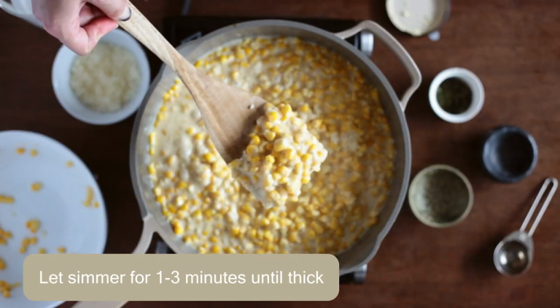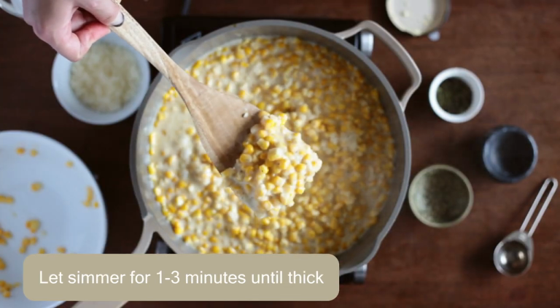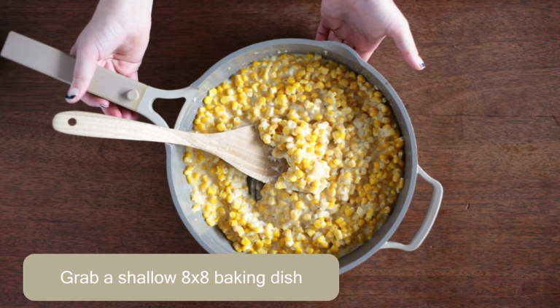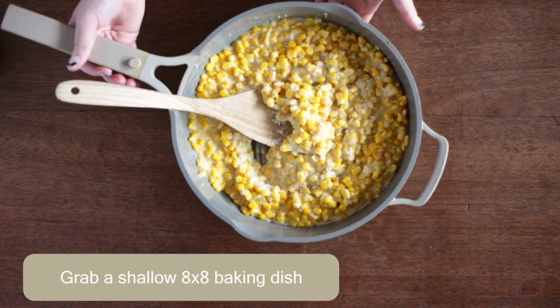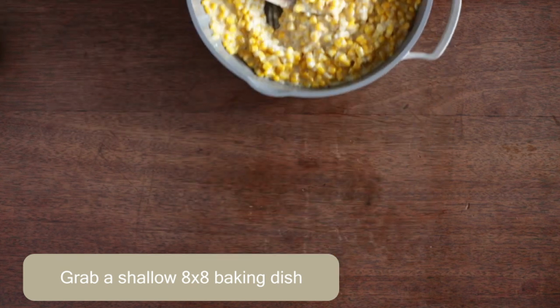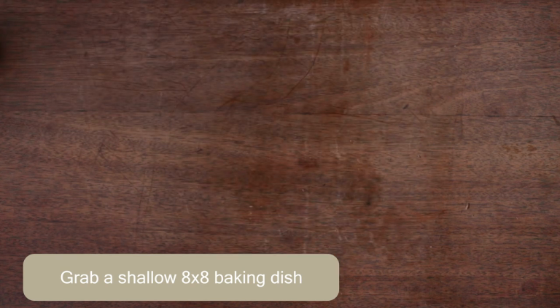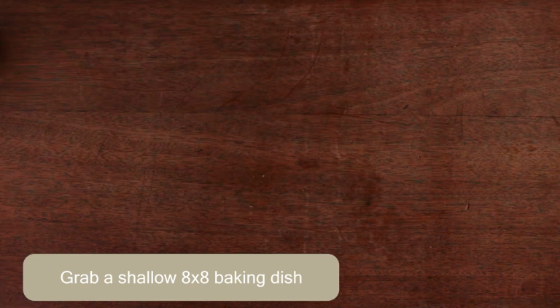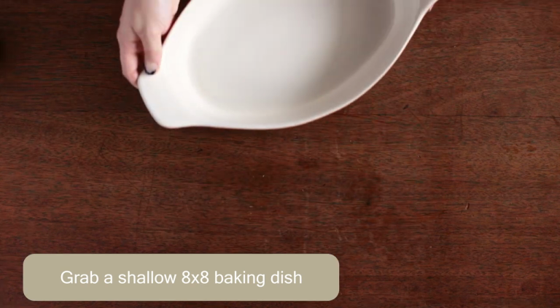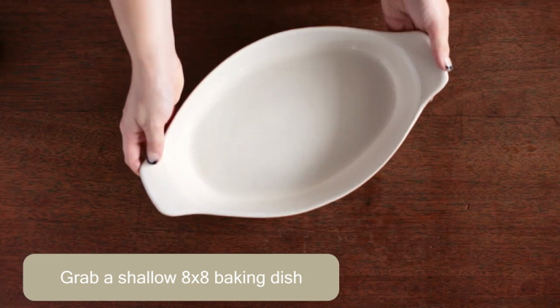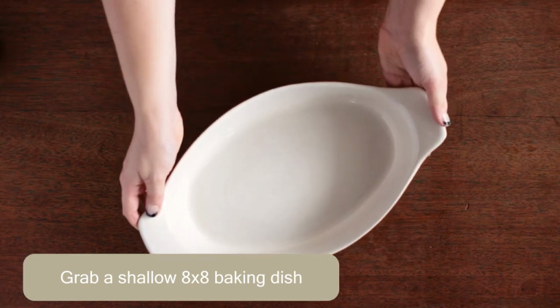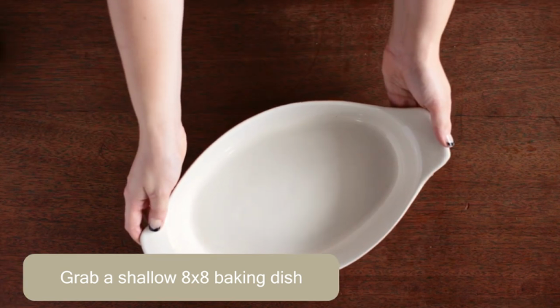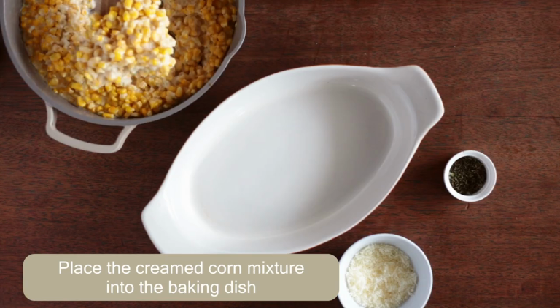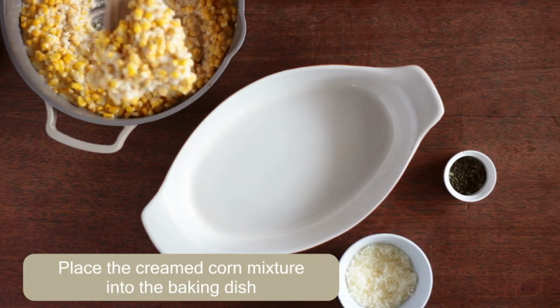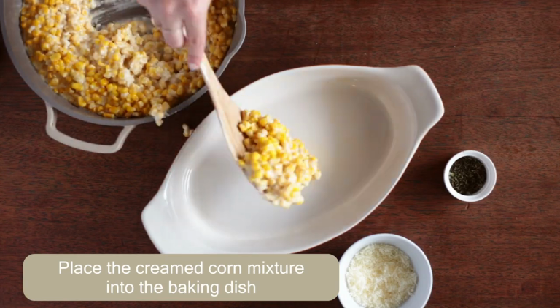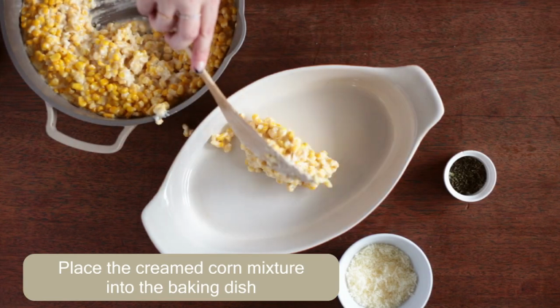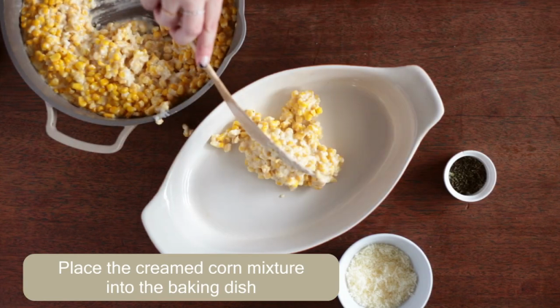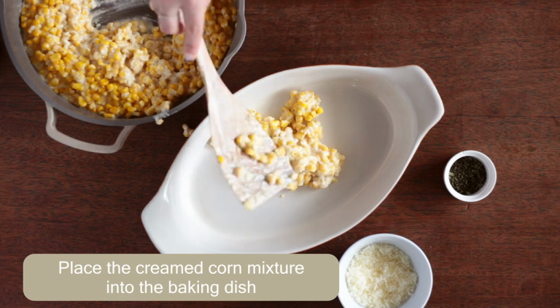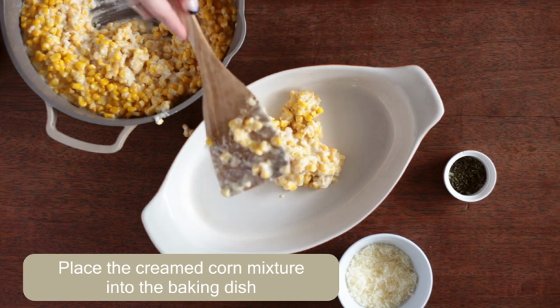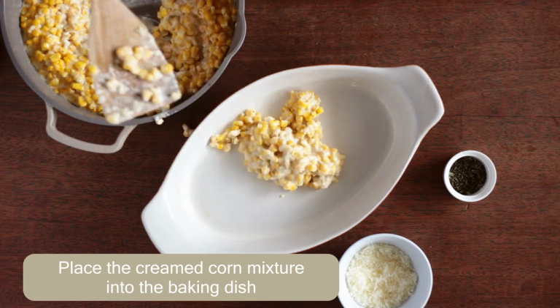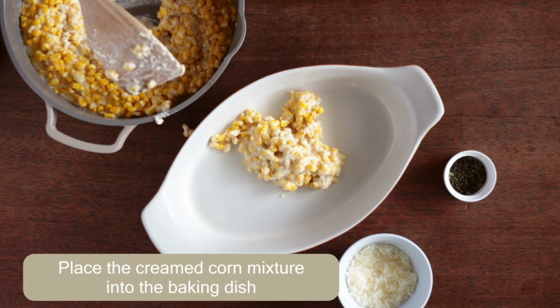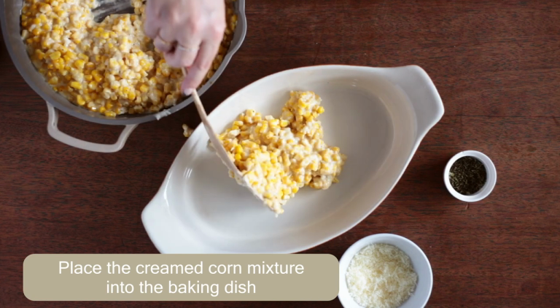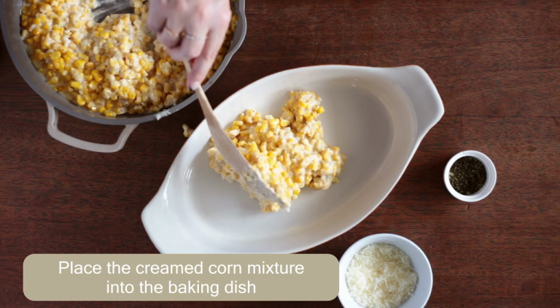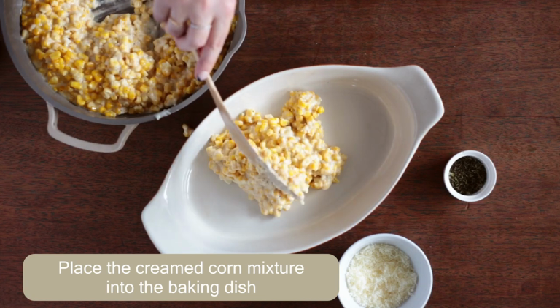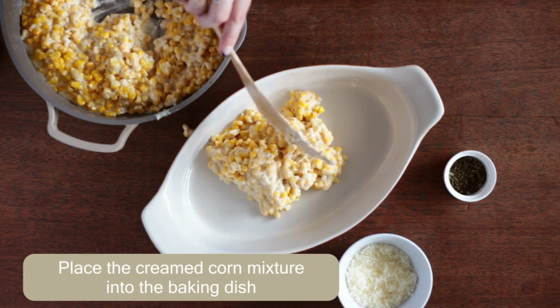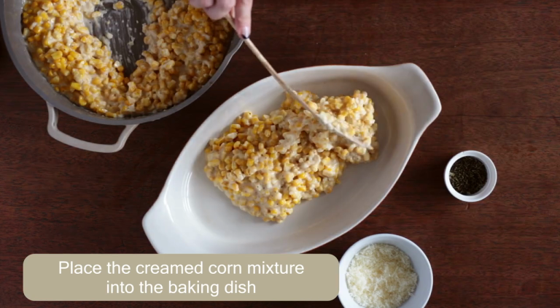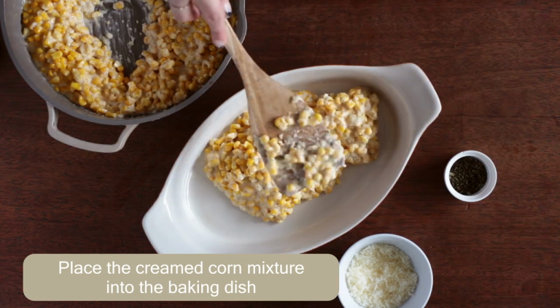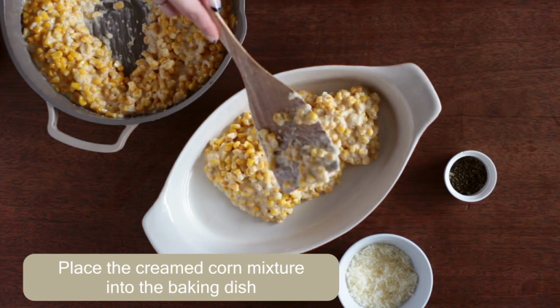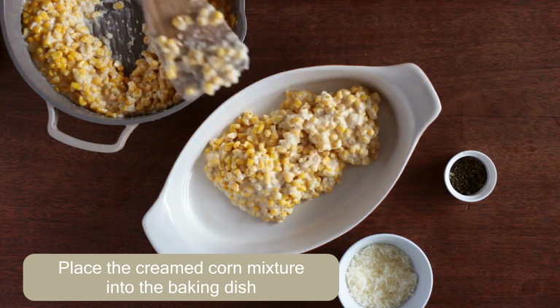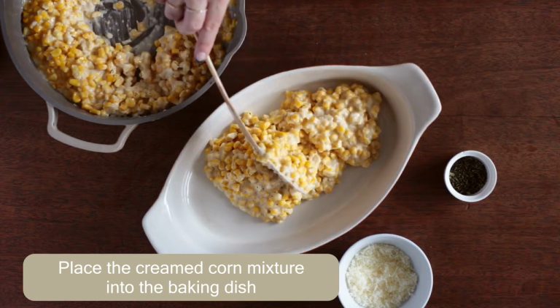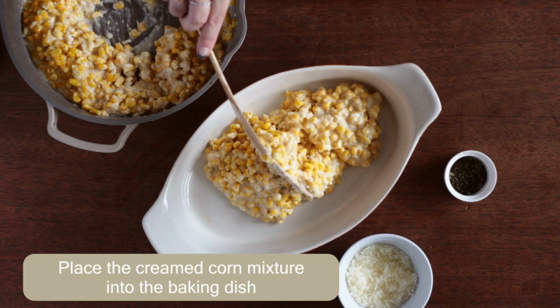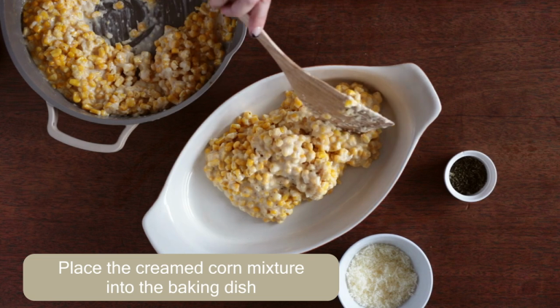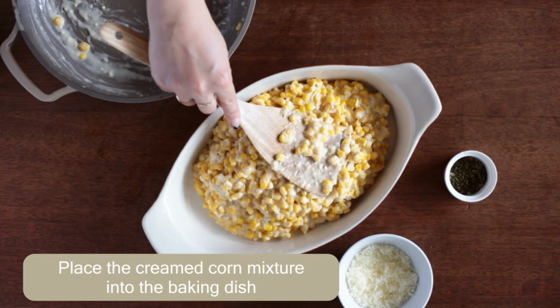Grab an 8x8 baking dish and grease it up with butter. Then place all the creamed corn into the baking dish. Once all the creamed corn is in there, sprinkle lots of parmesan and fresh thyme on top.